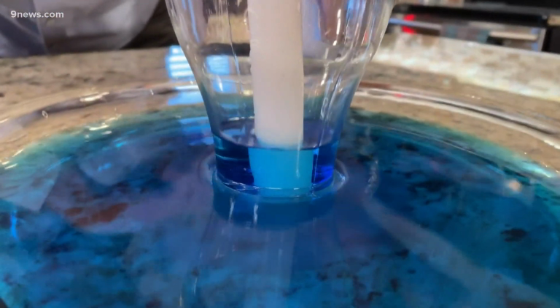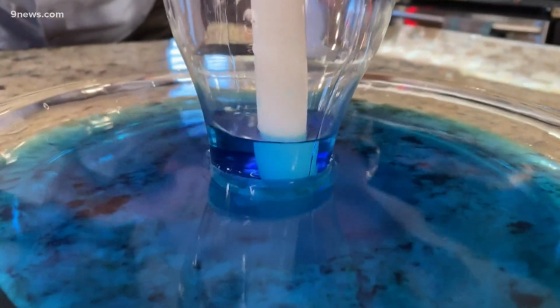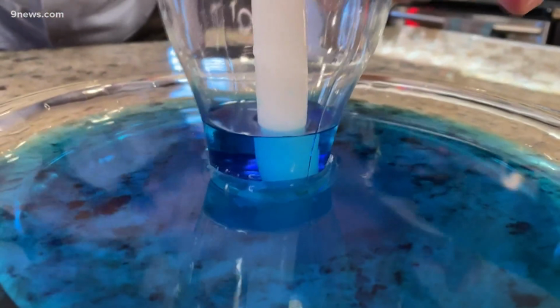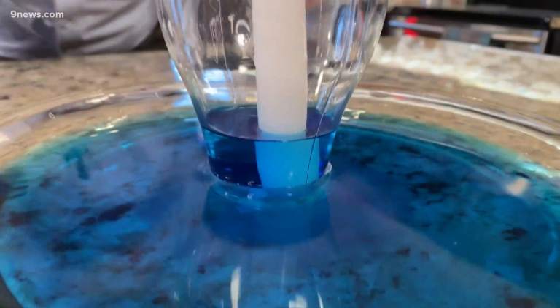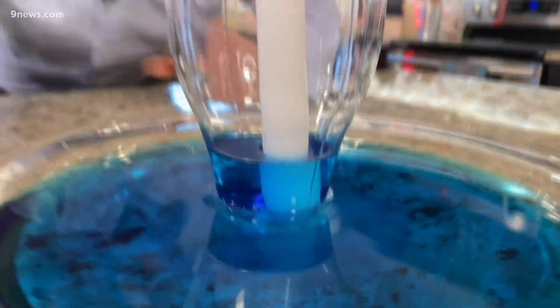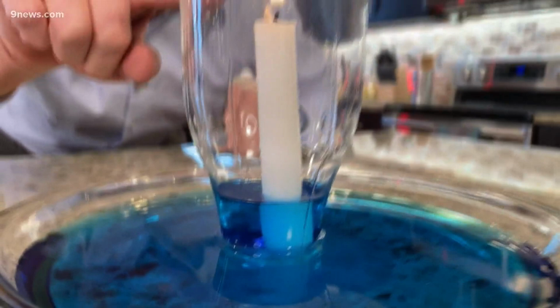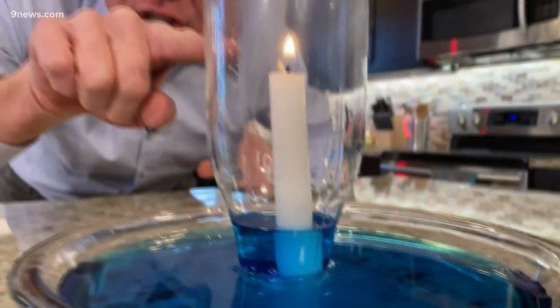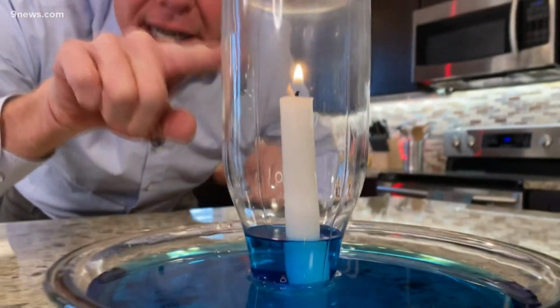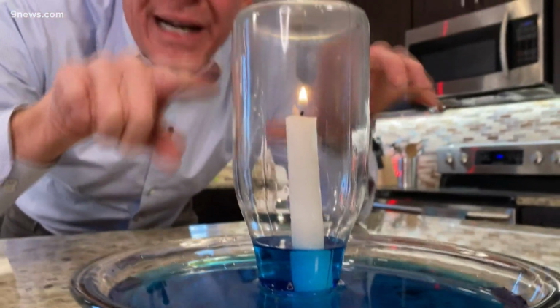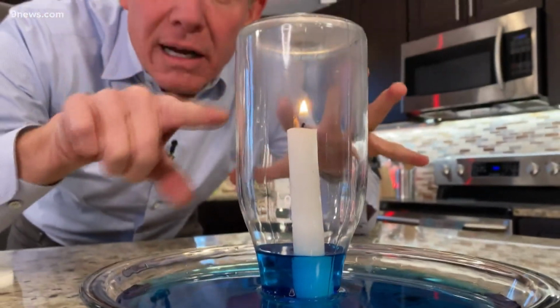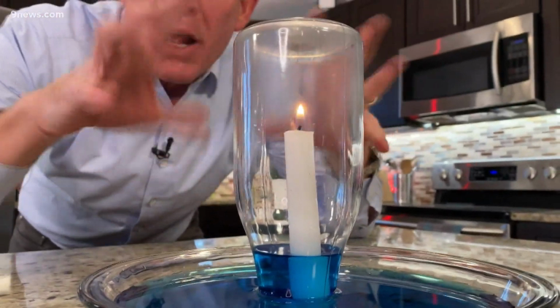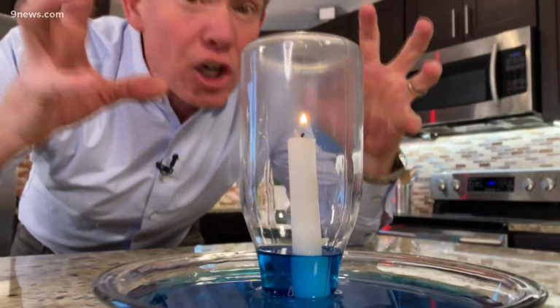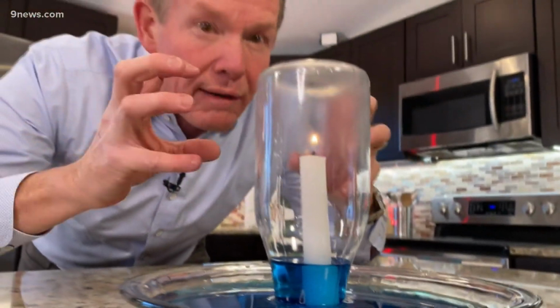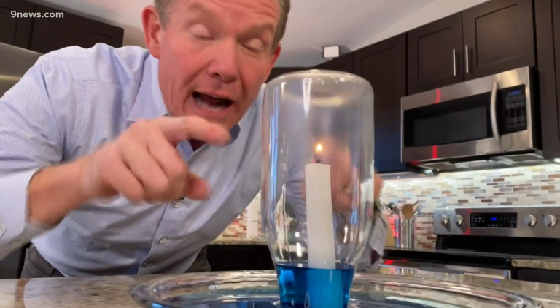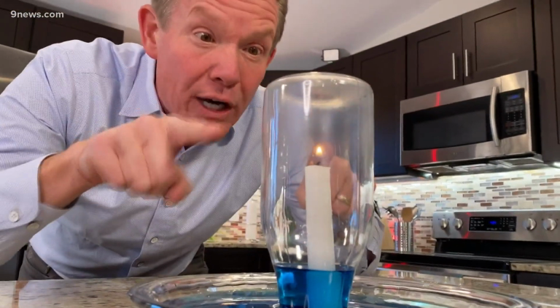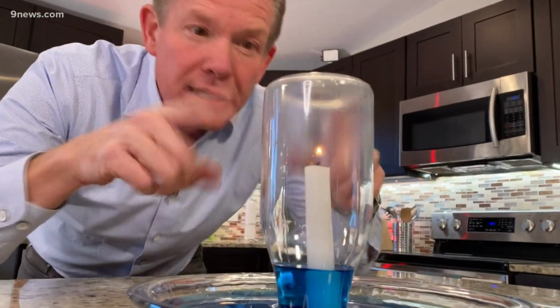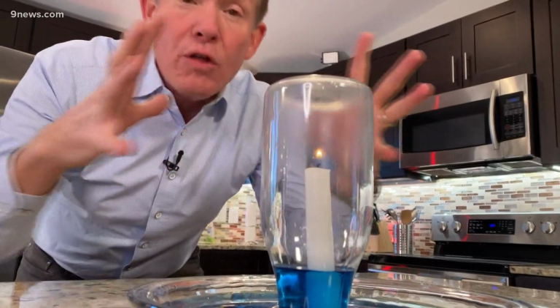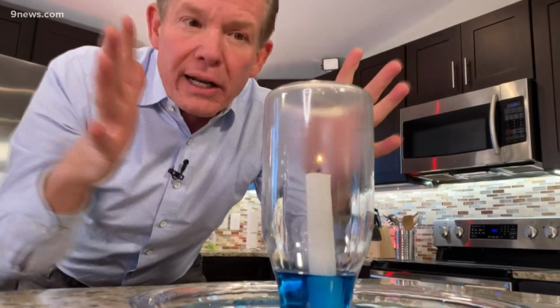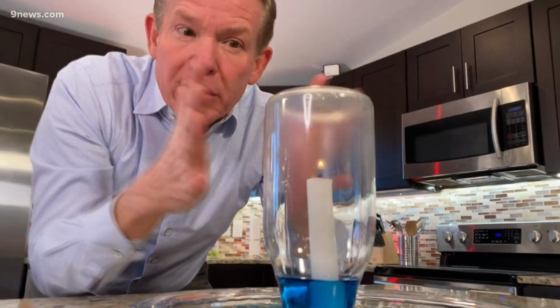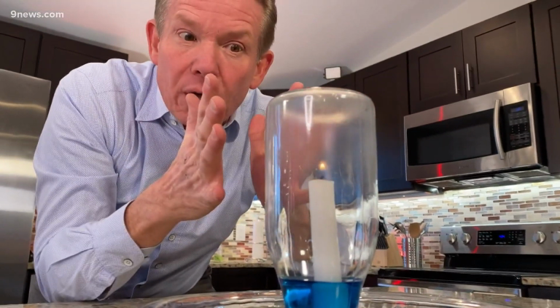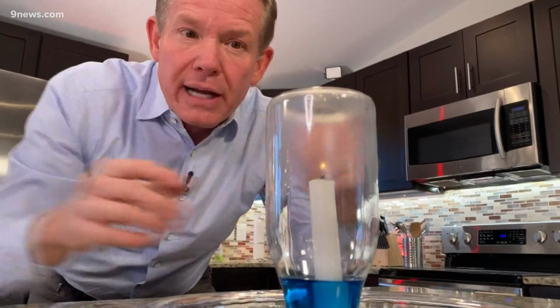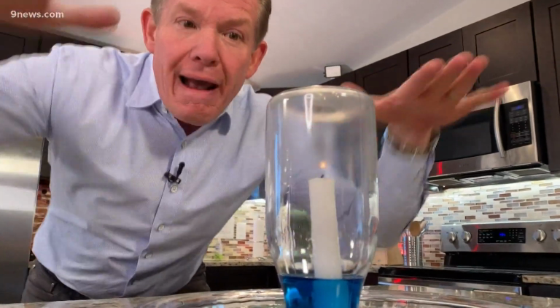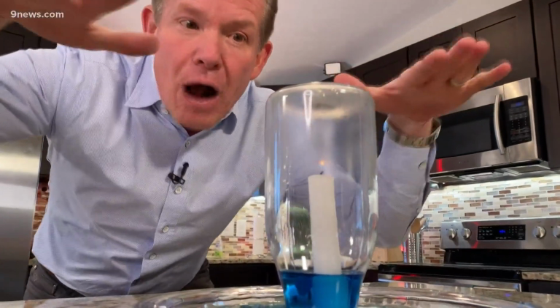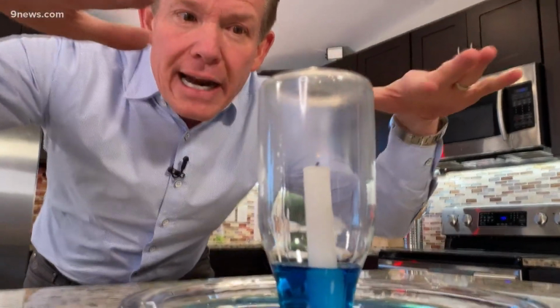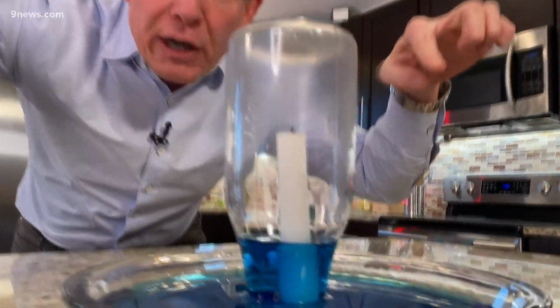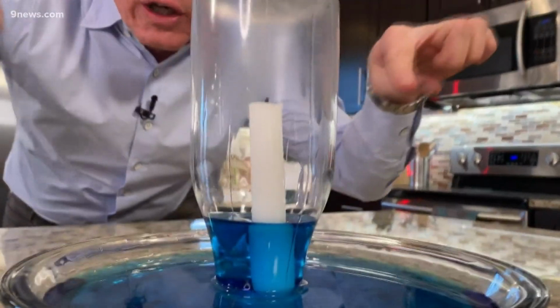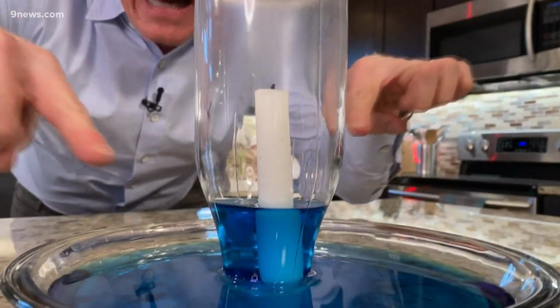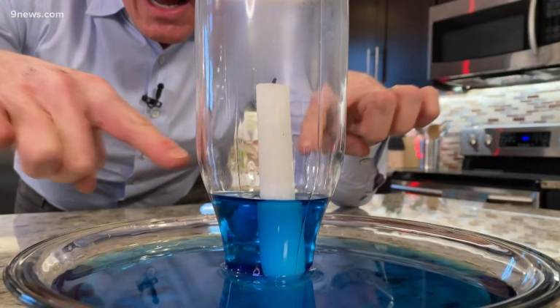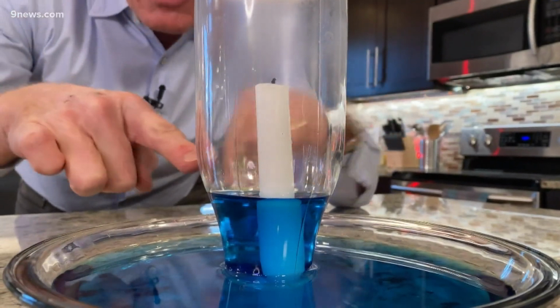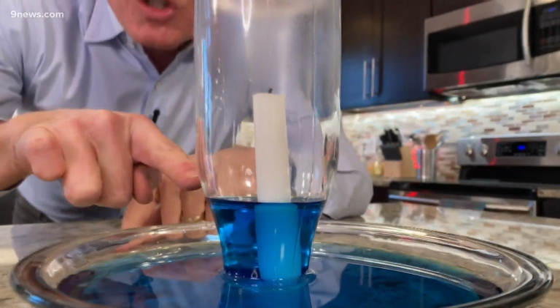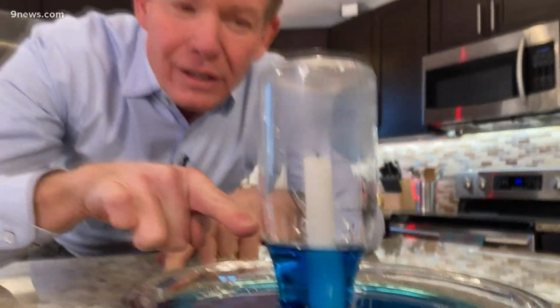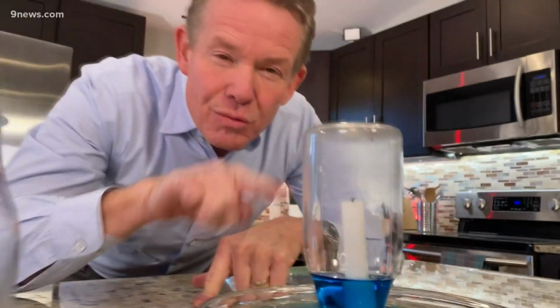There it is. But now all of a sudden we're going to use up the oxygen in here. When it does, it's going to cool everything down. And when it cools down, those molecules are going to come closer together, and the outside air pressure causes the water to rise.